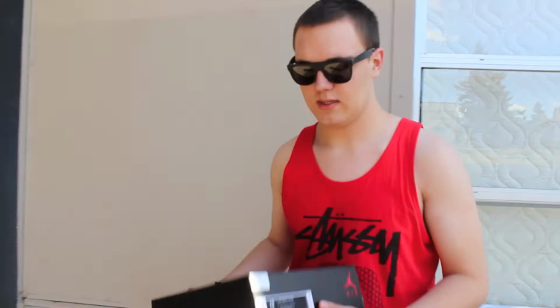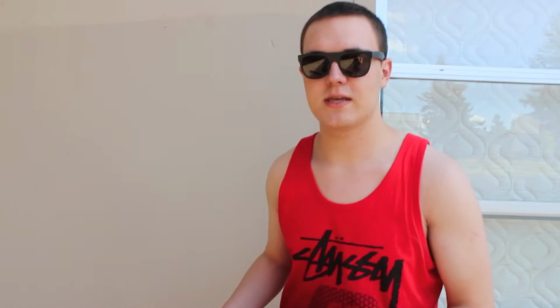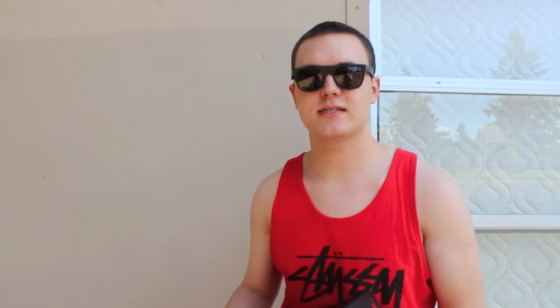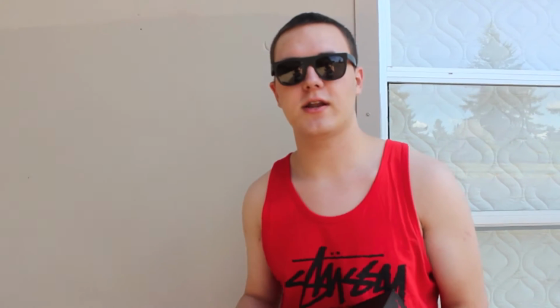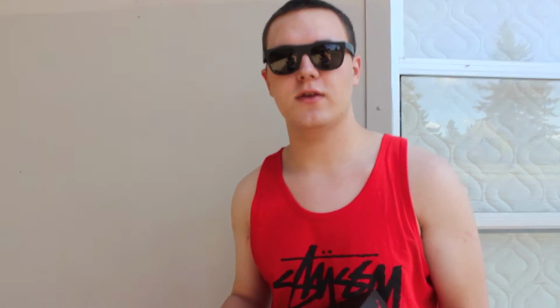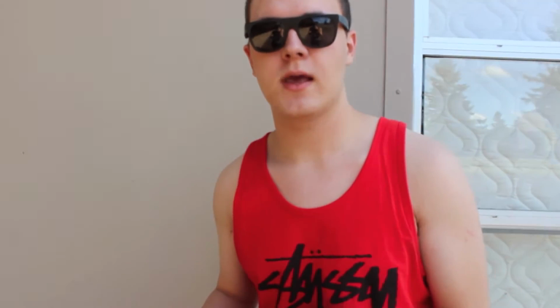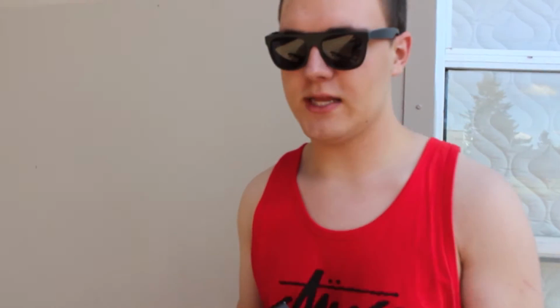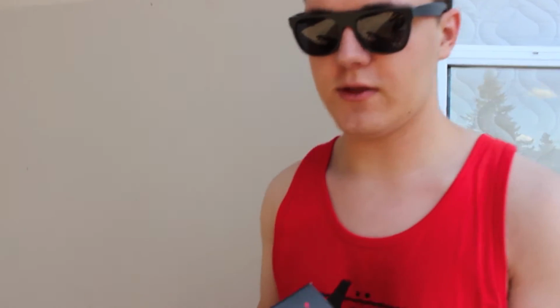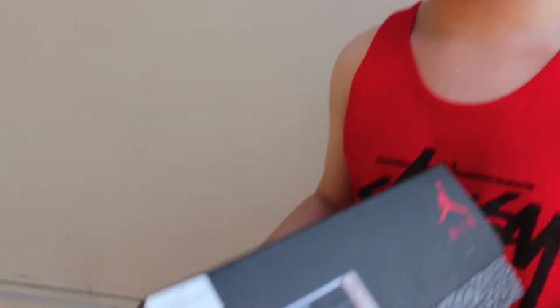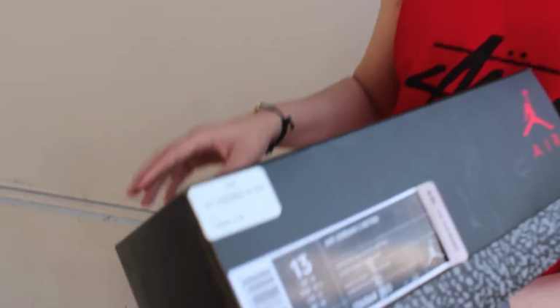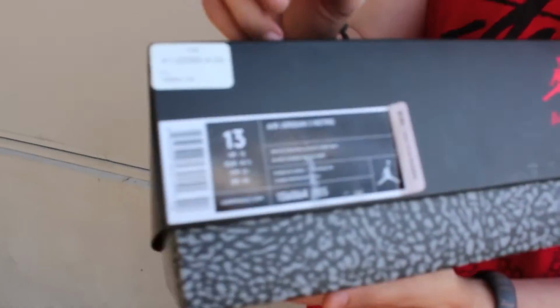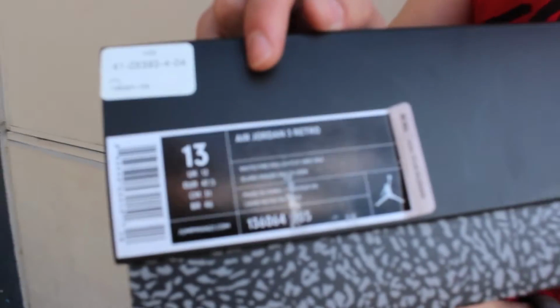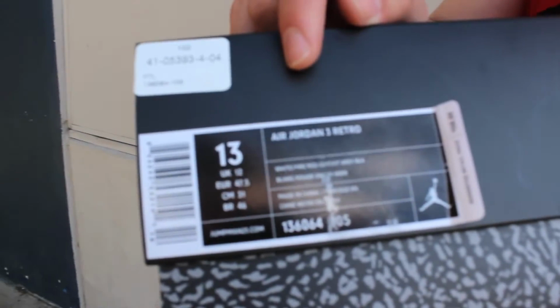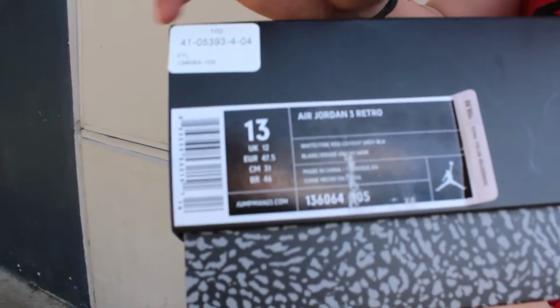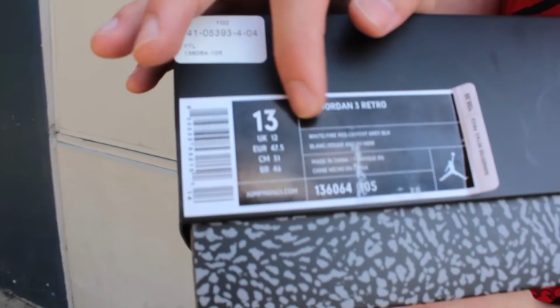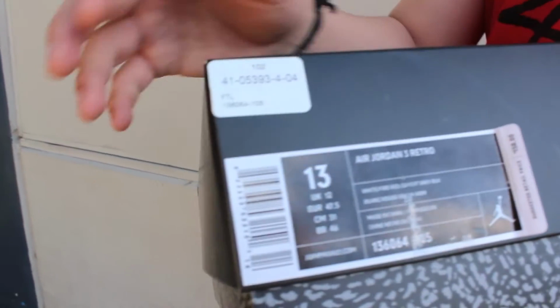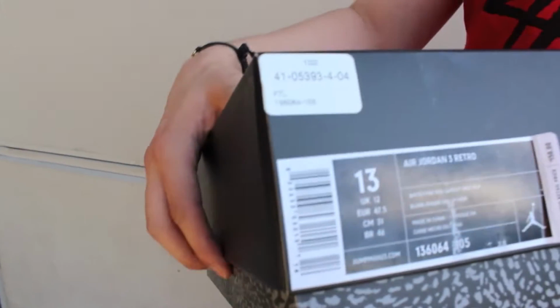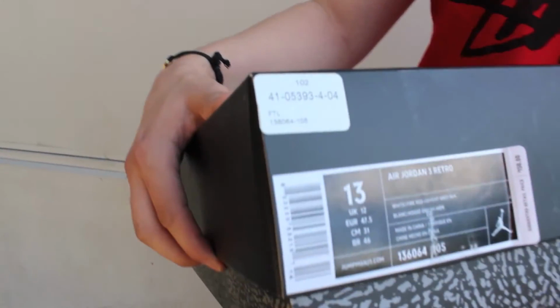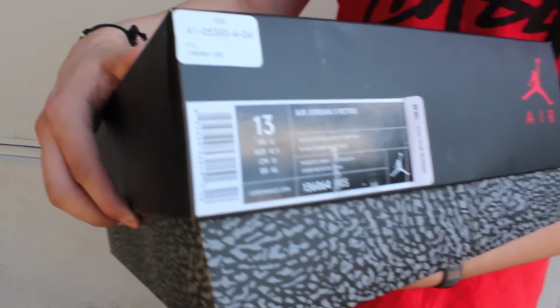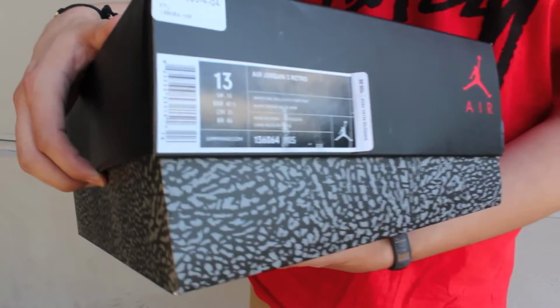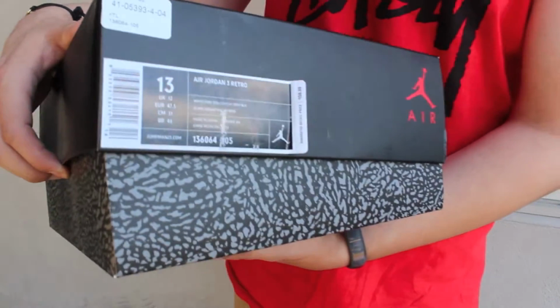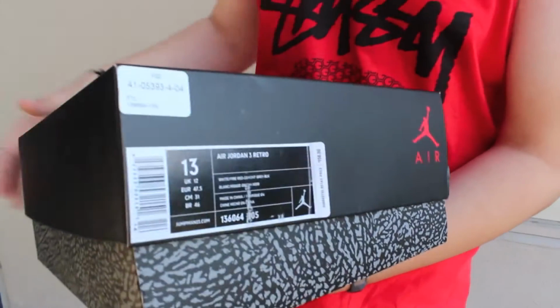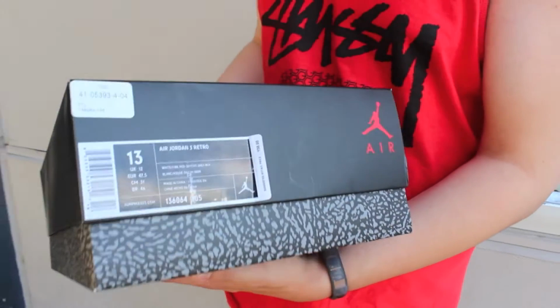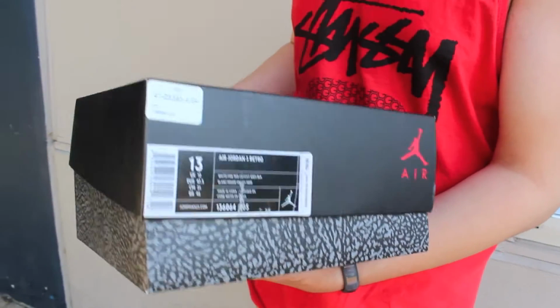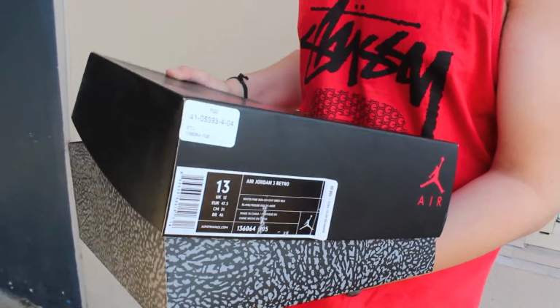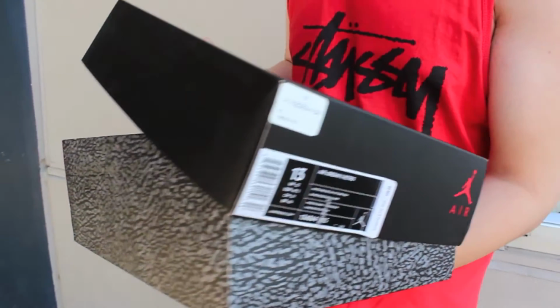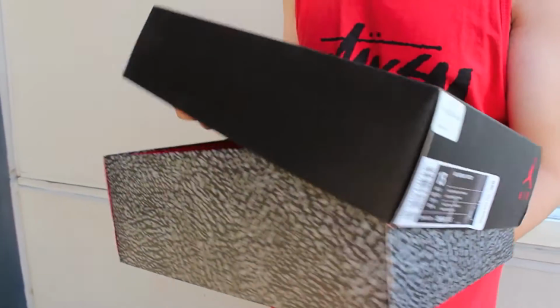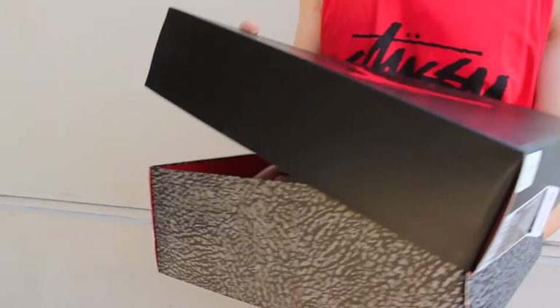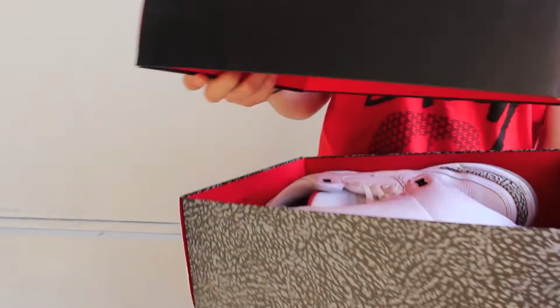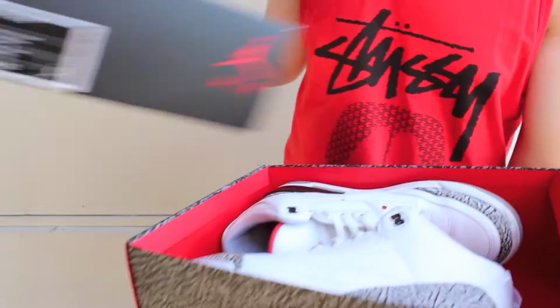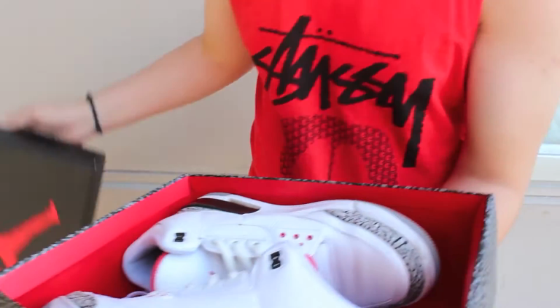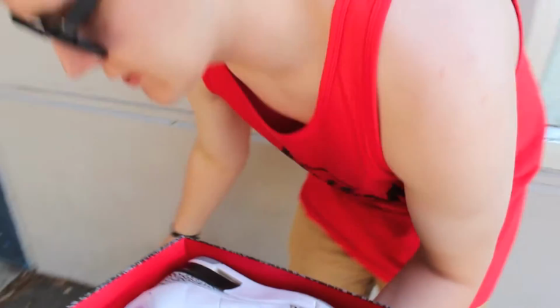What's up guys, this is Sneaker Addiction on YouTube coming at you with another shoe review. Today we got the Jordan 3 White Cement. These released back in 2011 — I think the release date was January 20th, but I might be wrong. Anyways, here's the shoes.